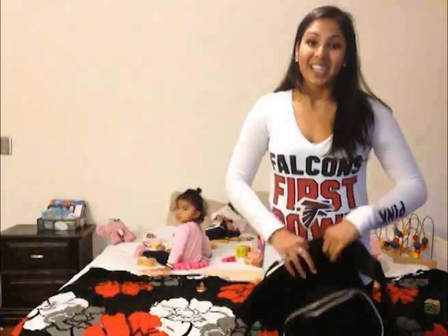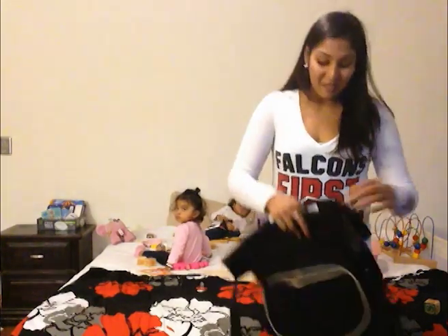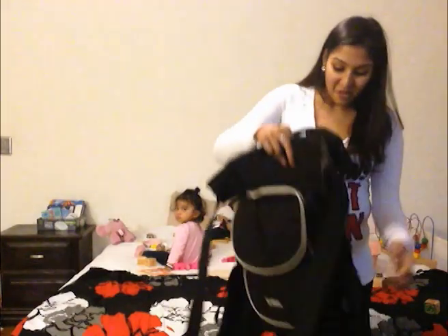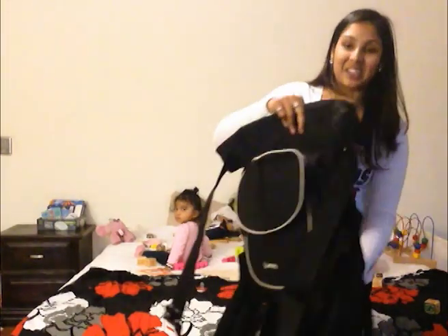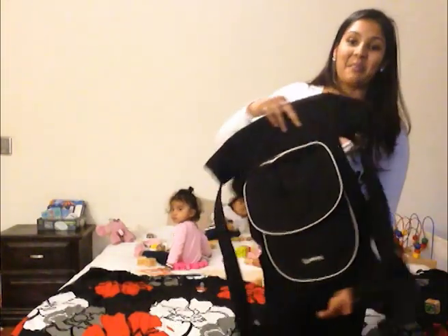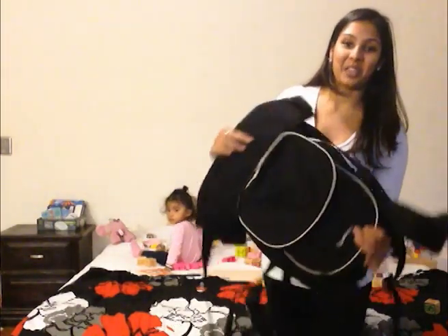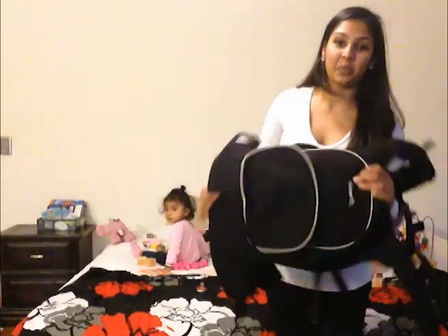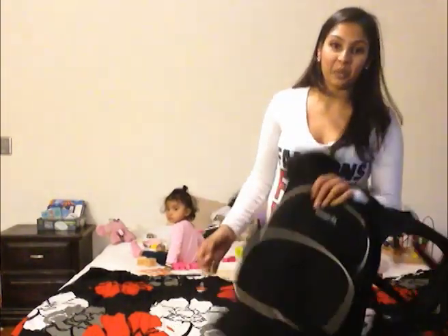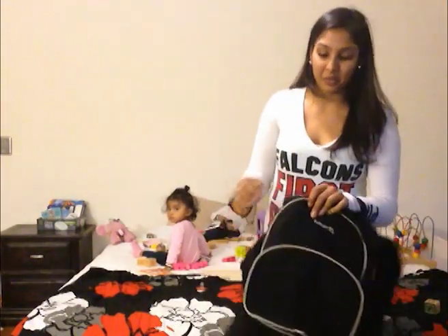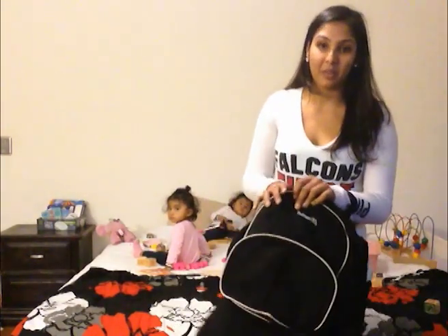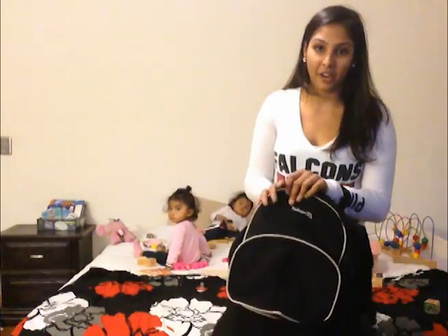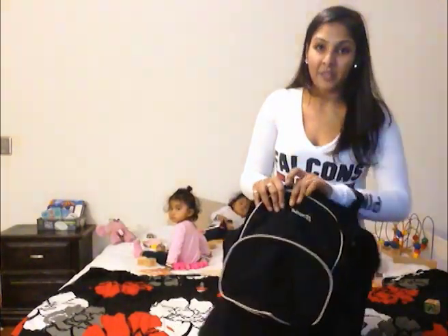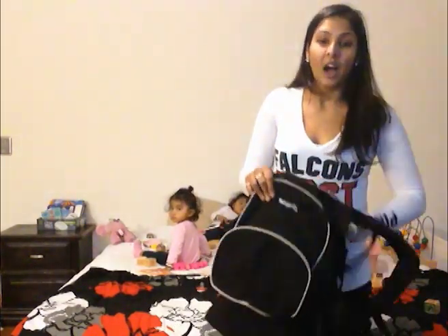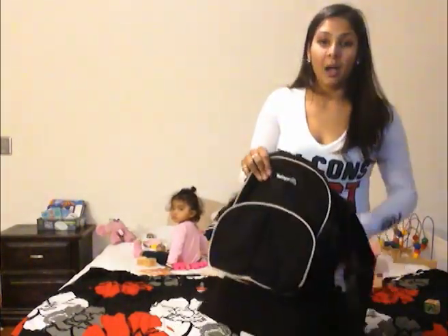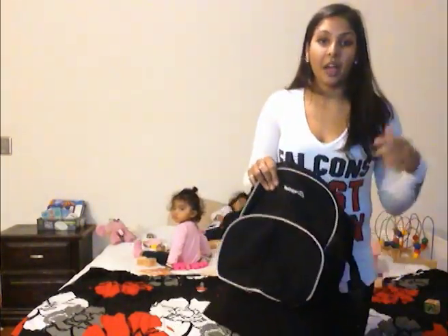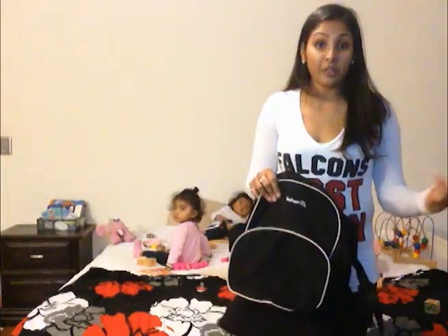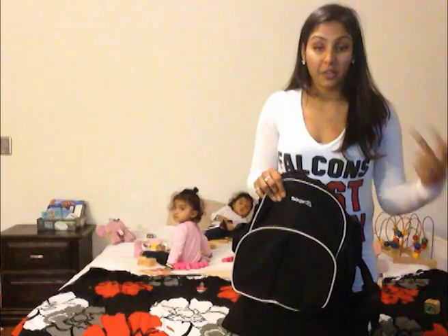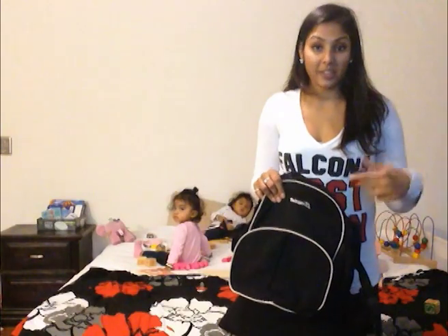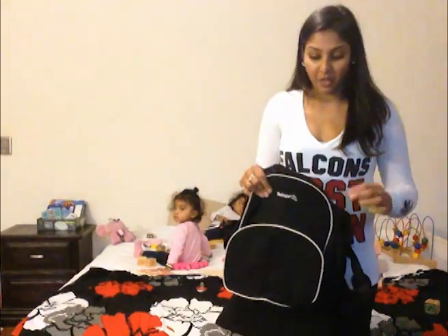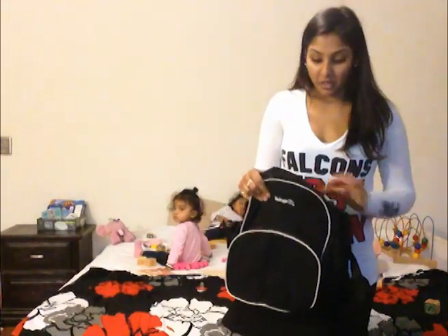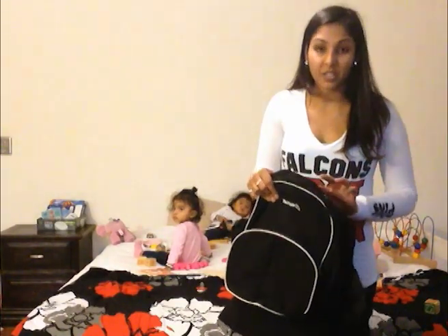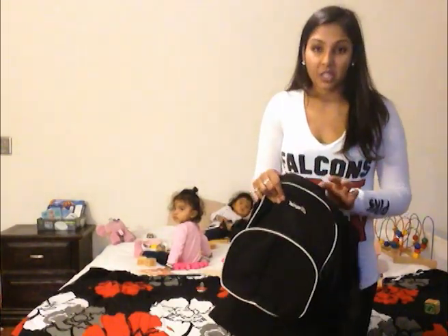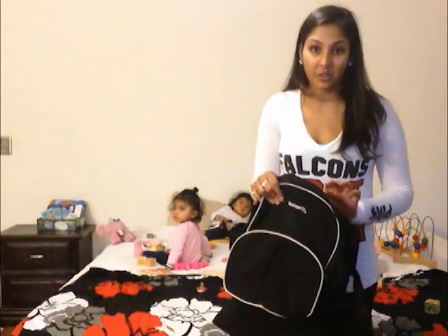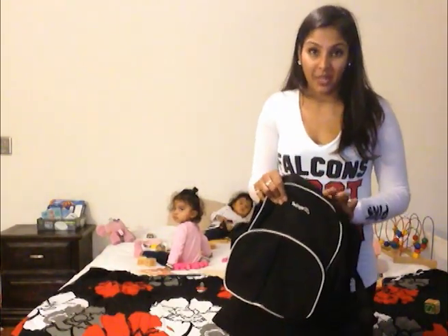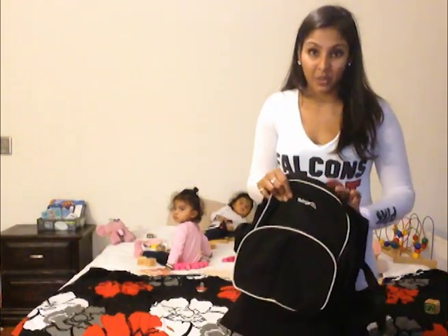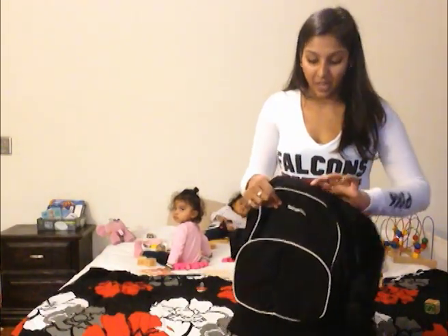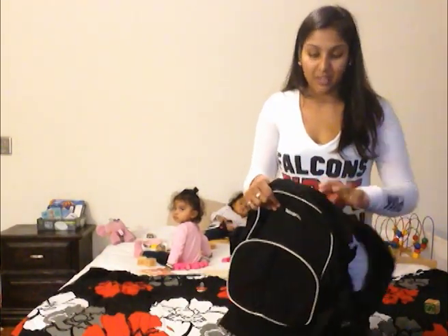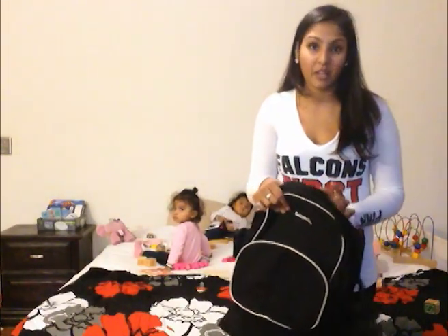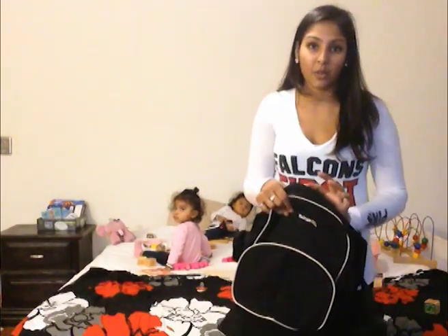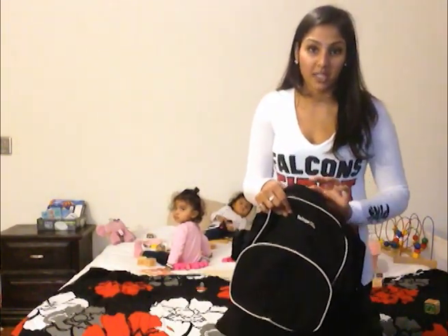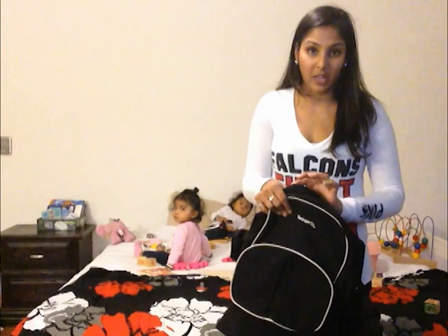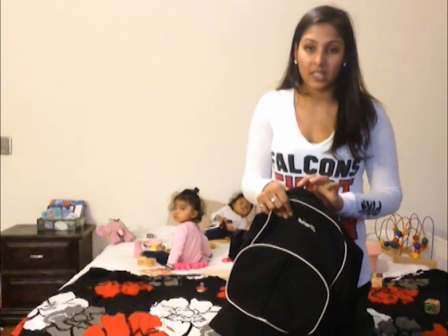Today I'm going to talk about the TwinGuru Twin Baby Carrier. I'm going to have another video where I actually put the girls on, but I just want to touch on a few things with this carrier because I've been getting a few questions since we got this in.